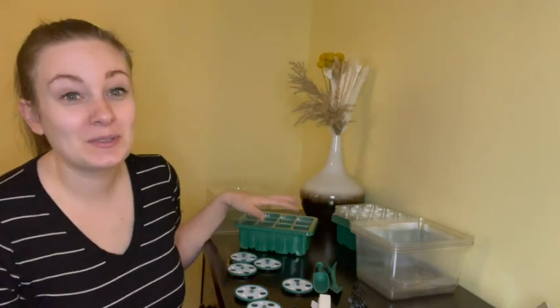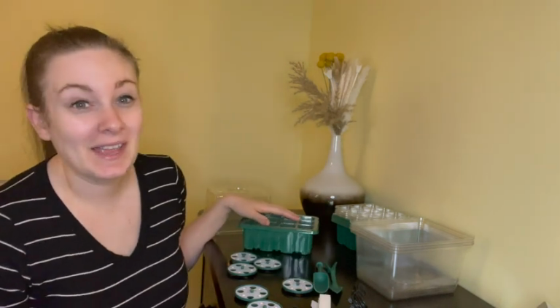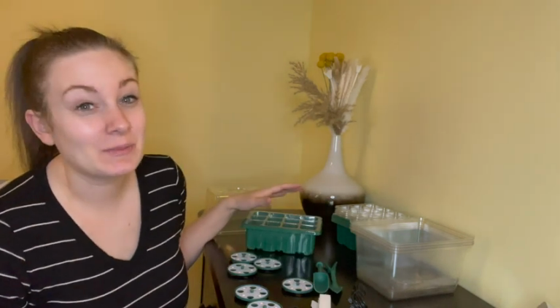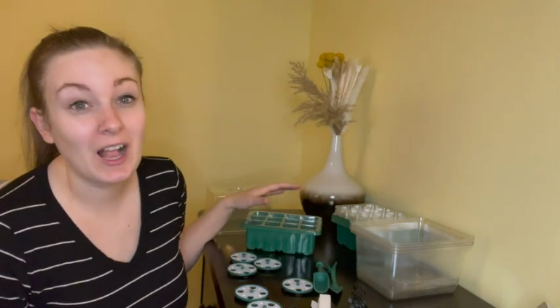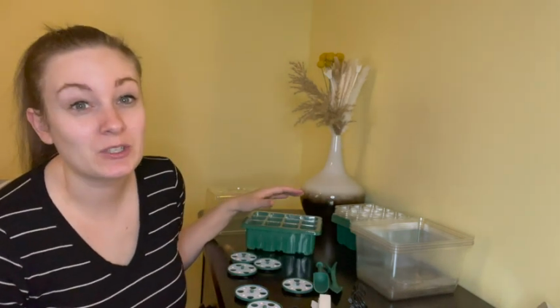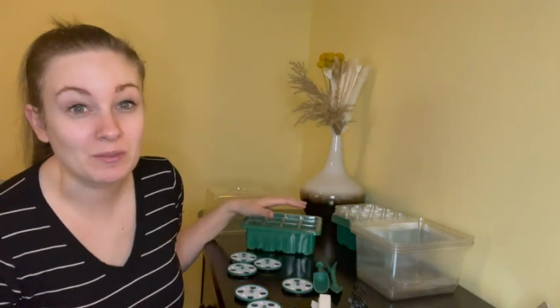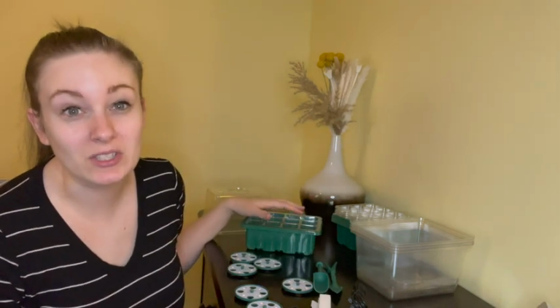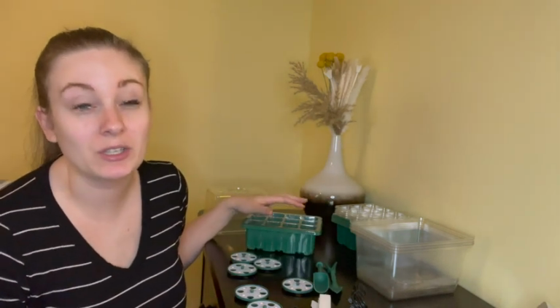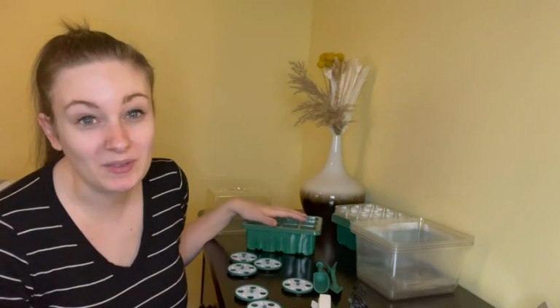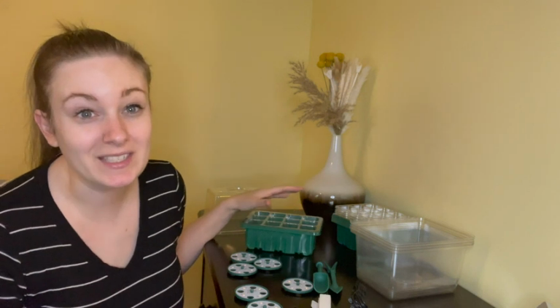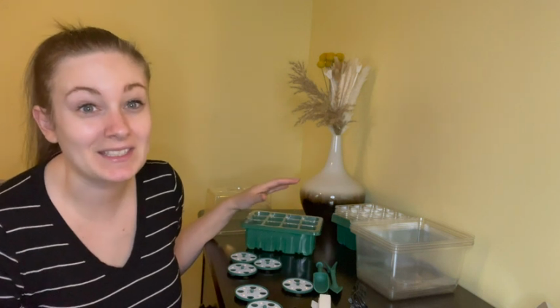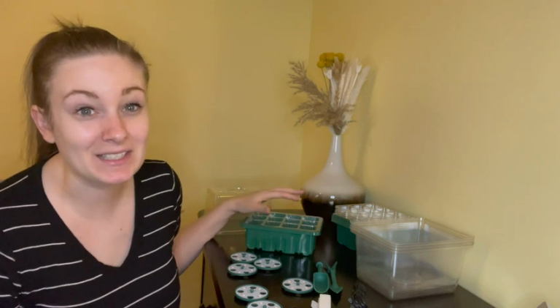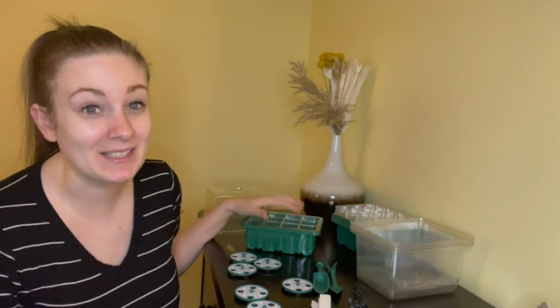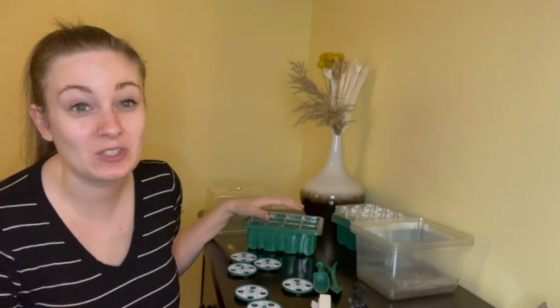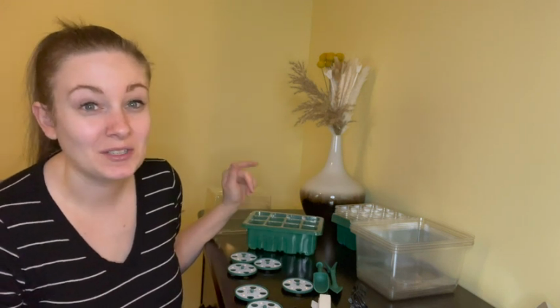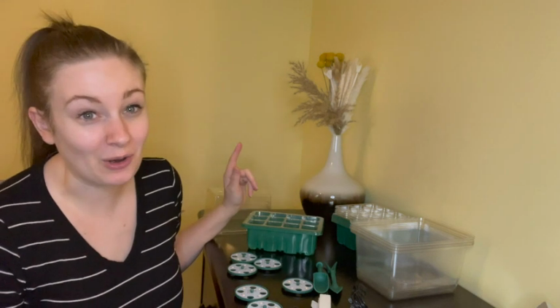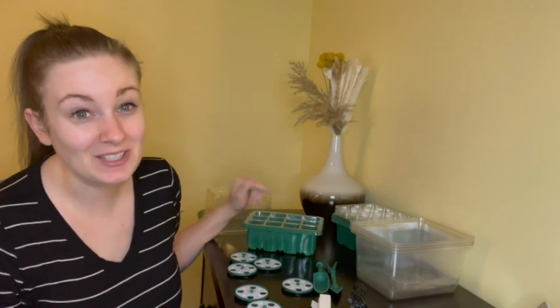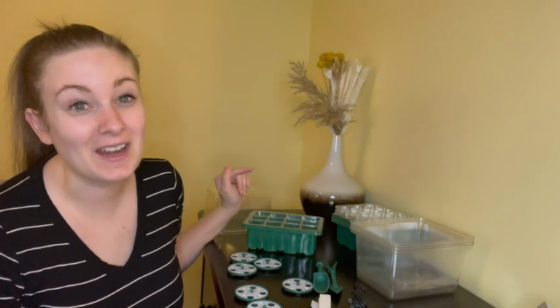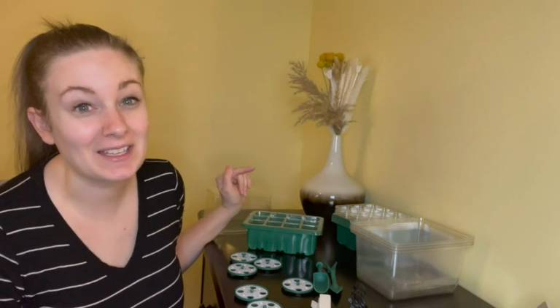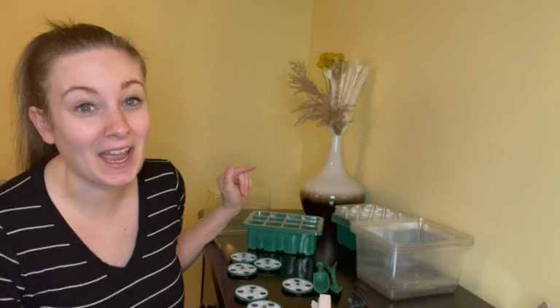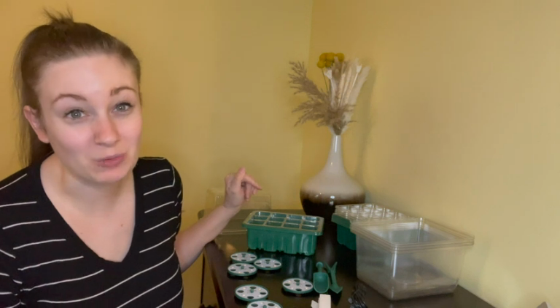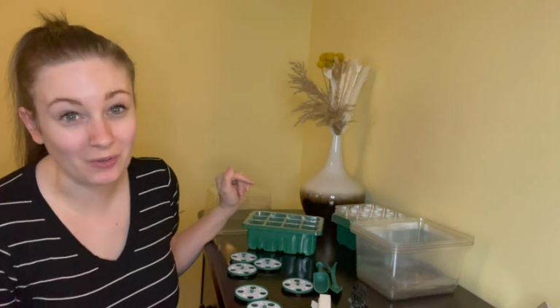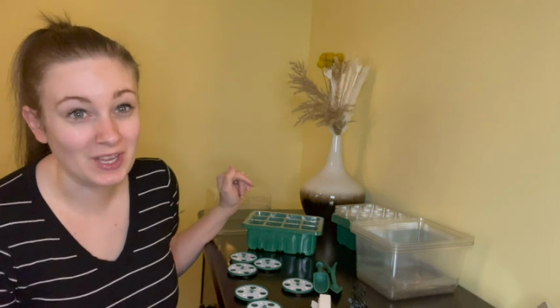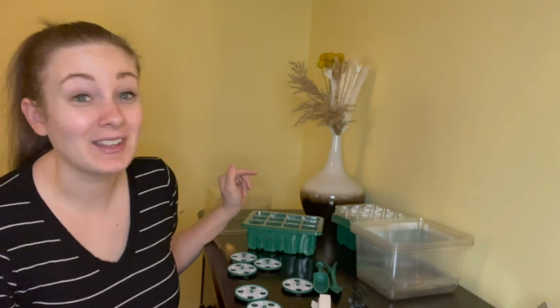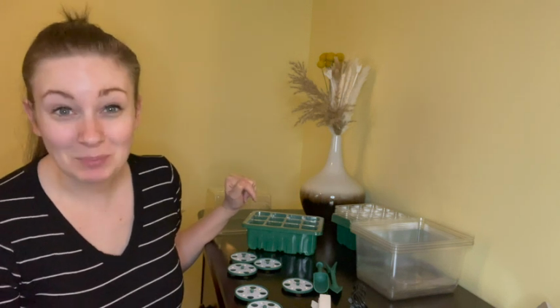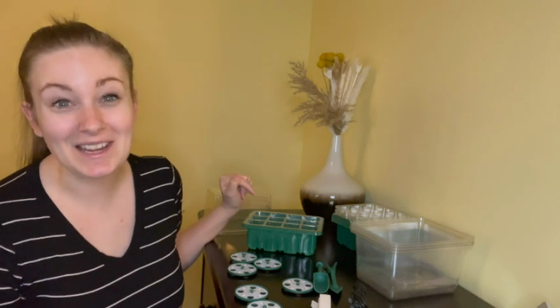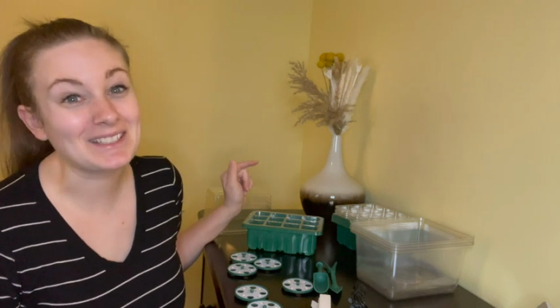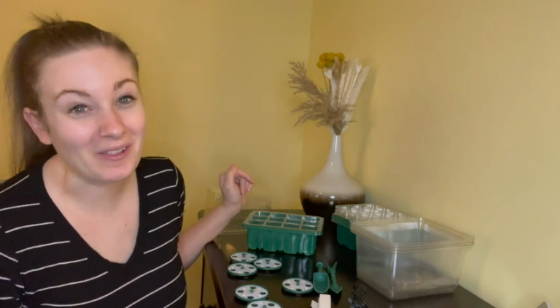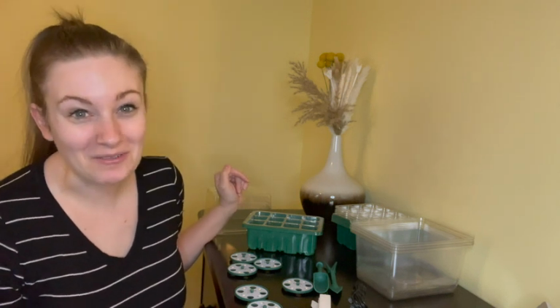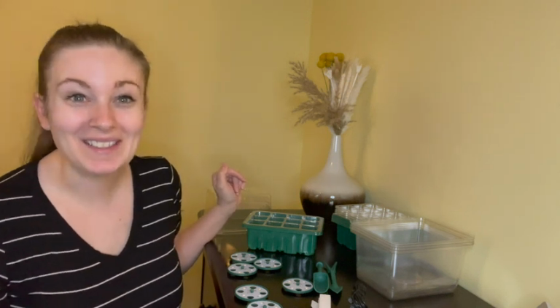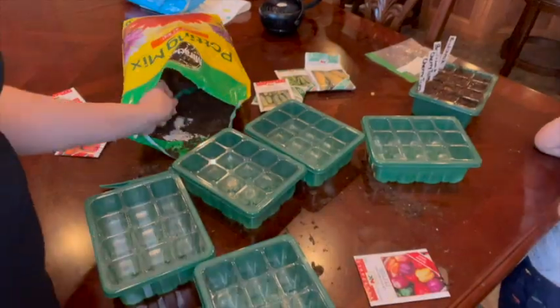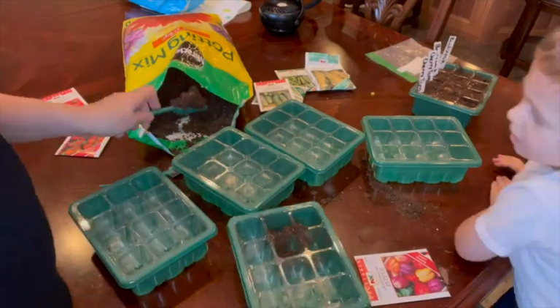Using this set, it's supposed to help the germination process go extremely fast and get my seeds to start growing faster and have super strong roots. So let's get these planted and see what they look like in a few days.